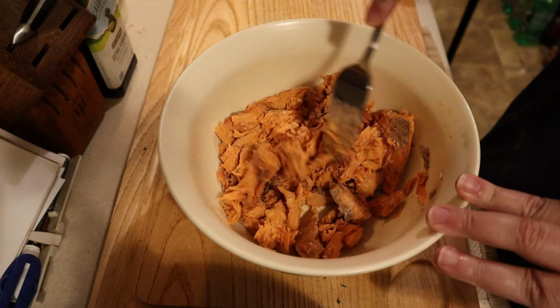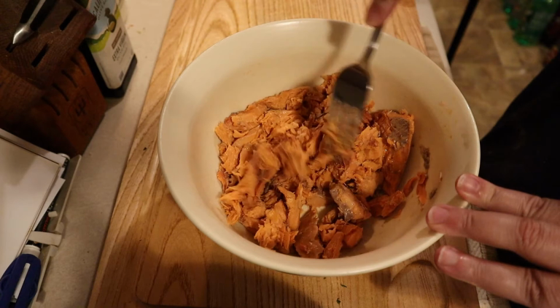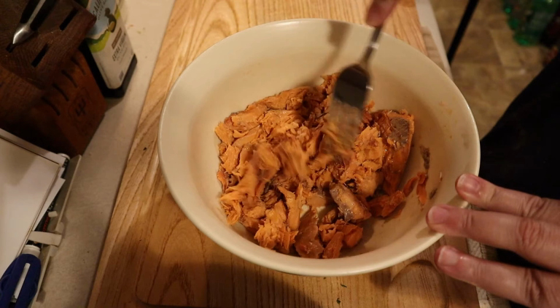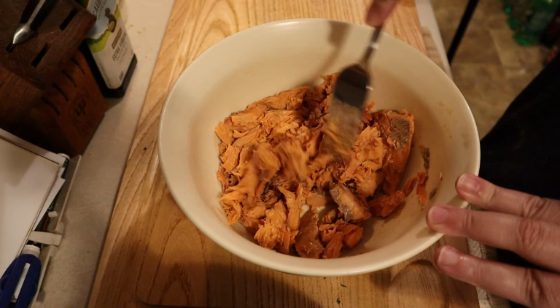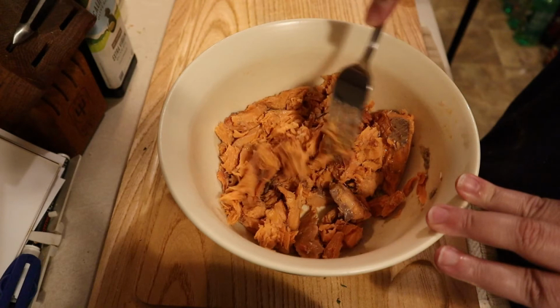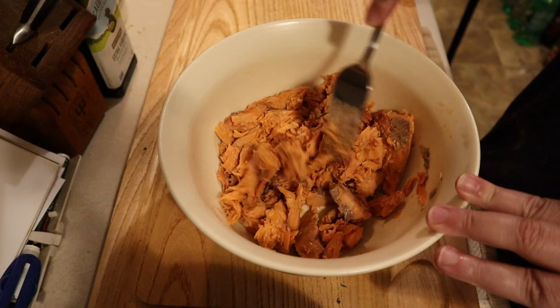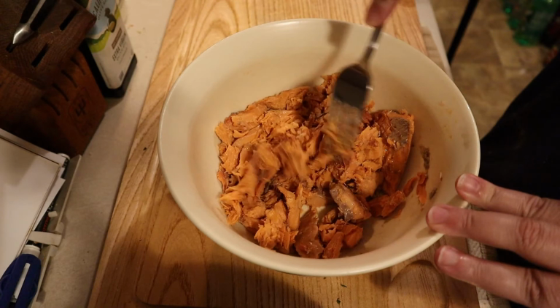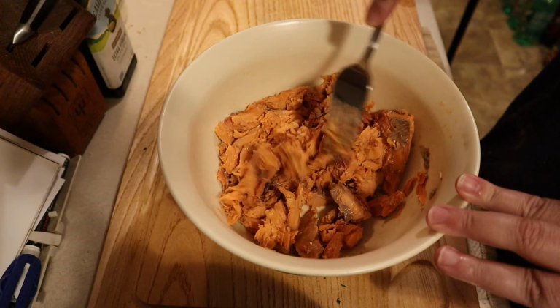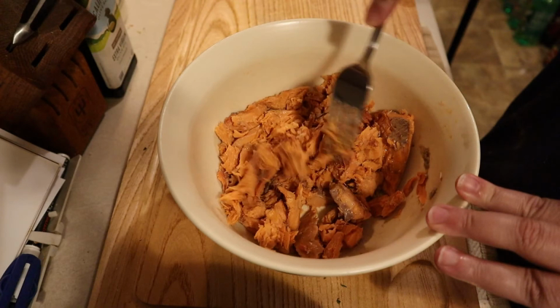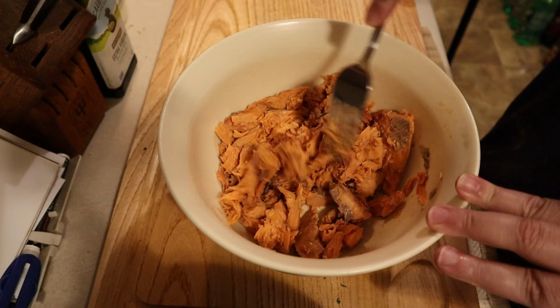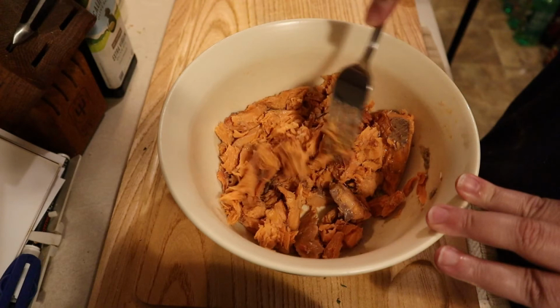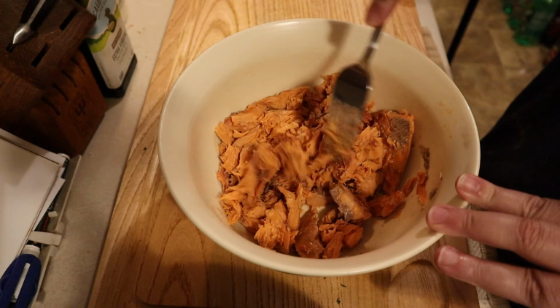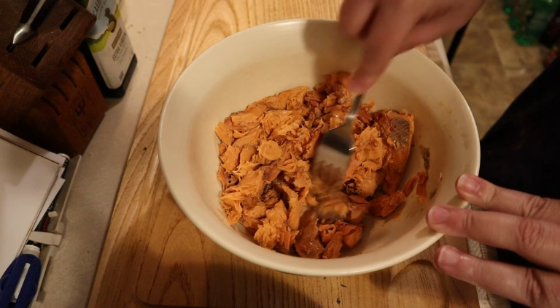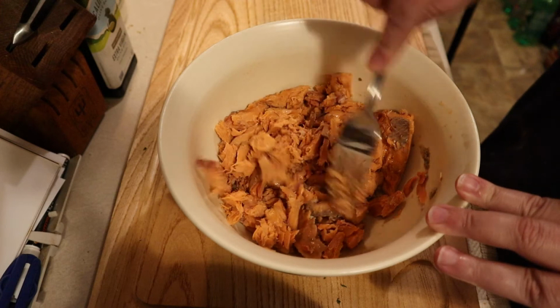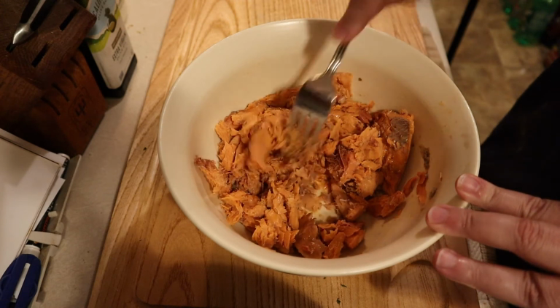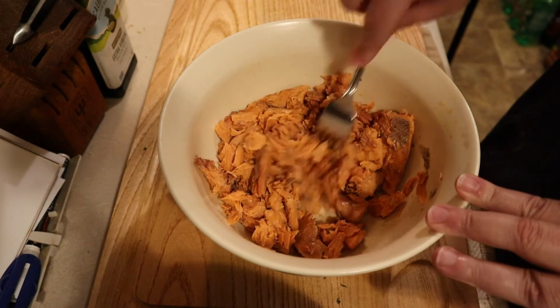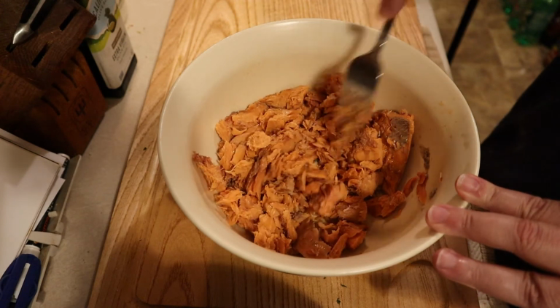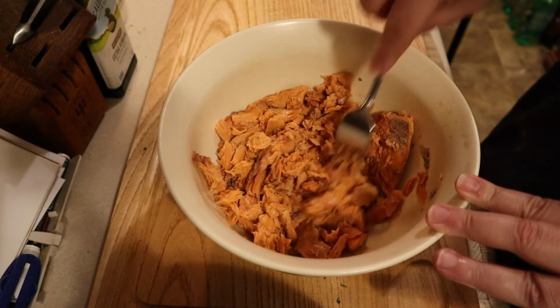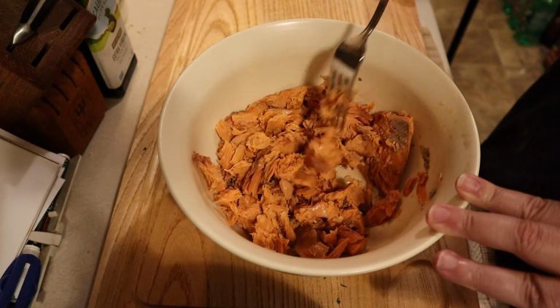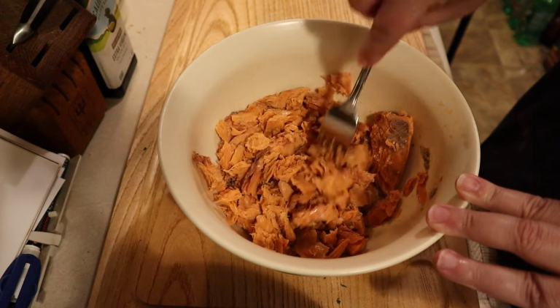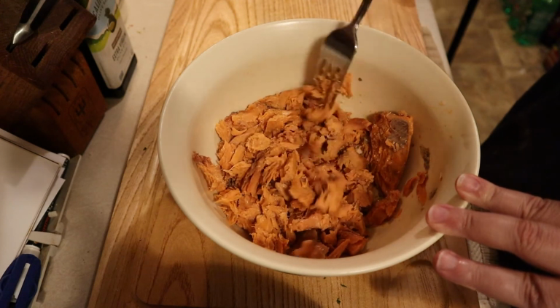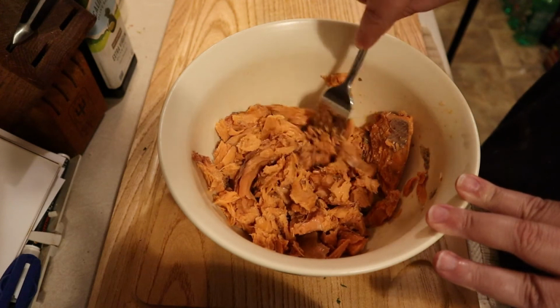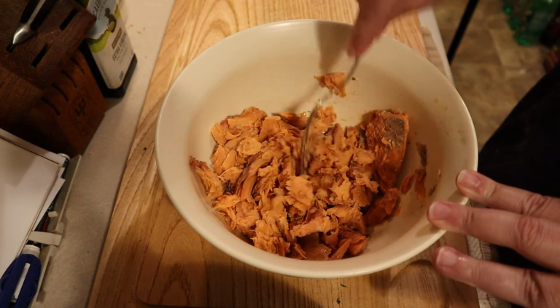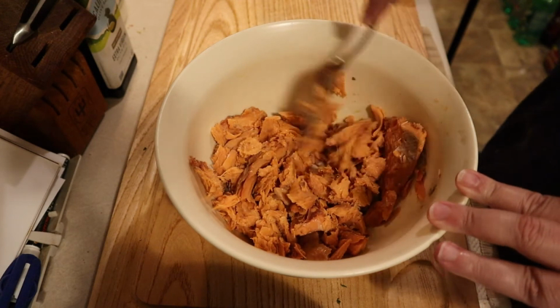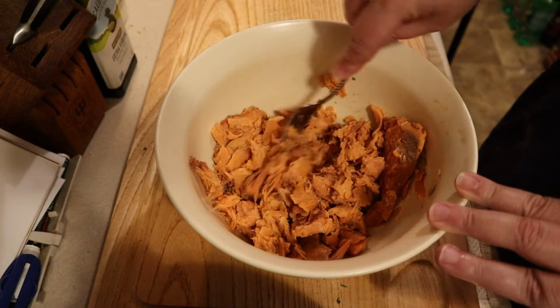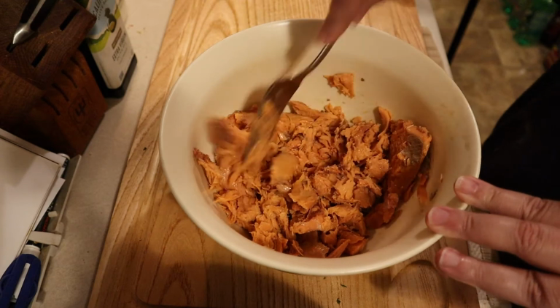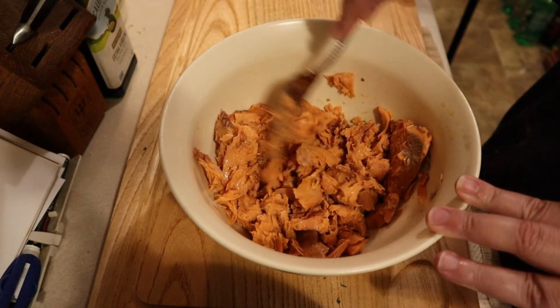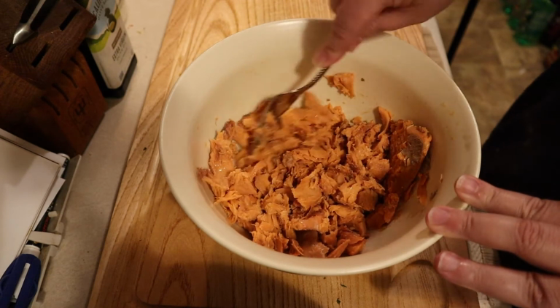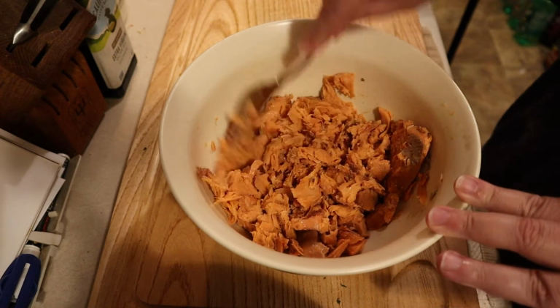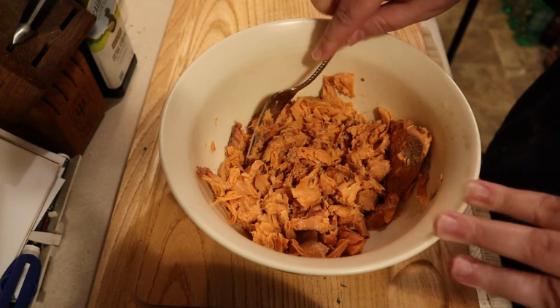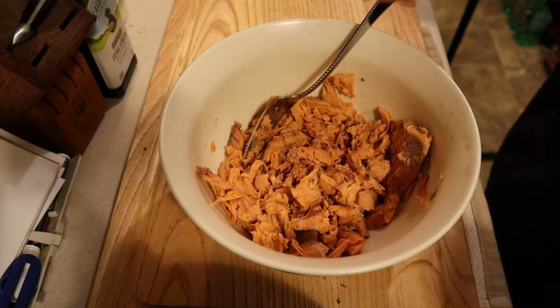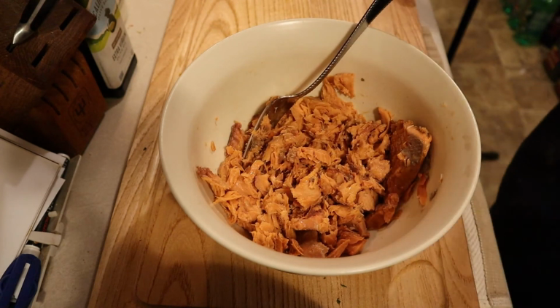The first thing to do is to clean your salmon. Dump it in your mixing bowl and look through it to make sure that there are no bones. You want to pick out all the ones you find and remove the skin if that is to your taste.